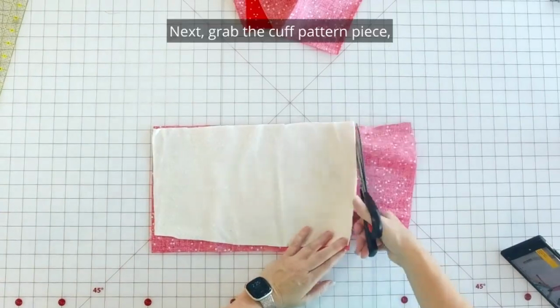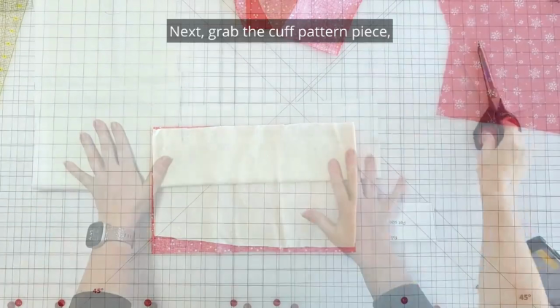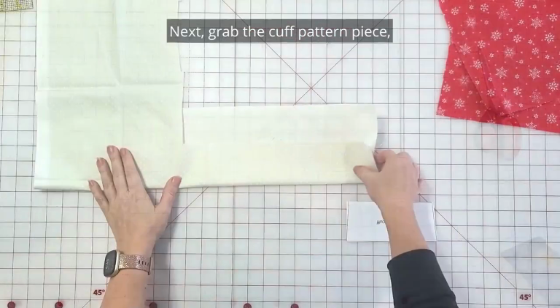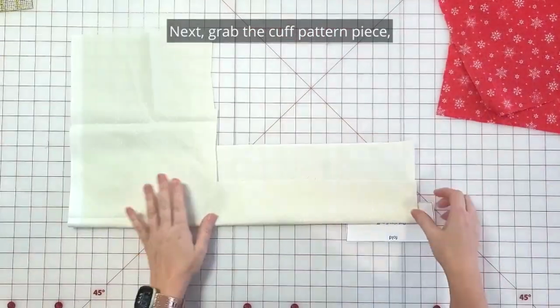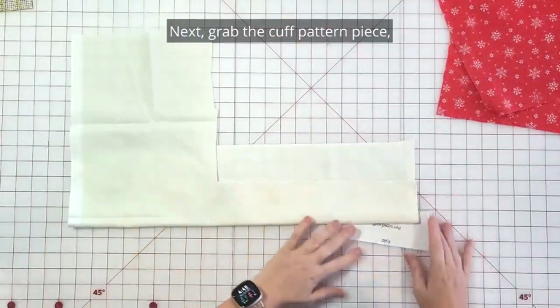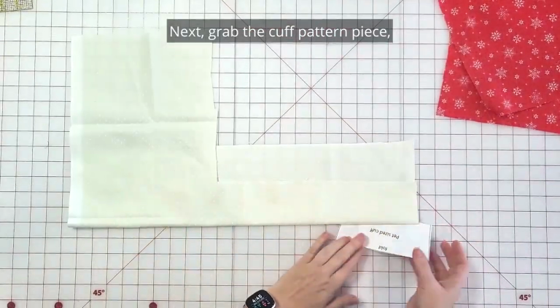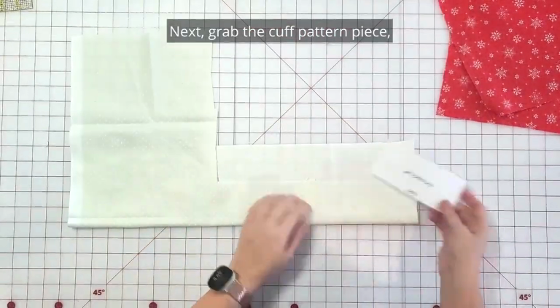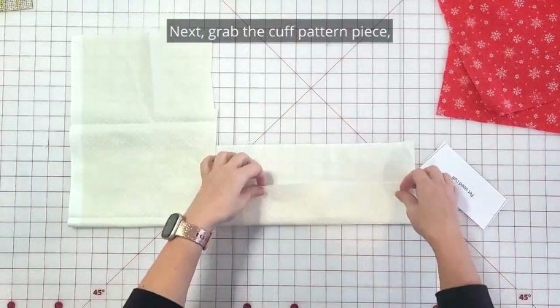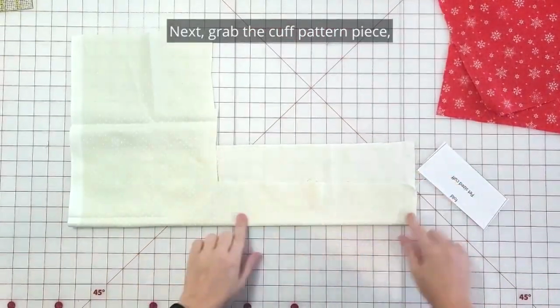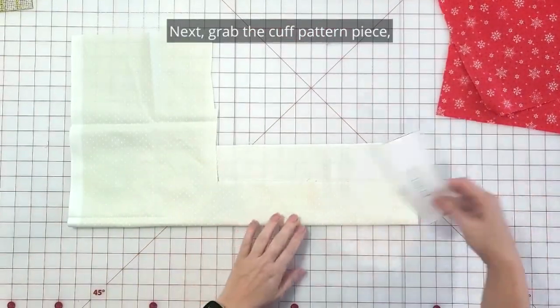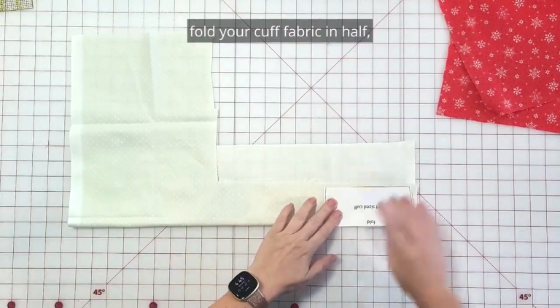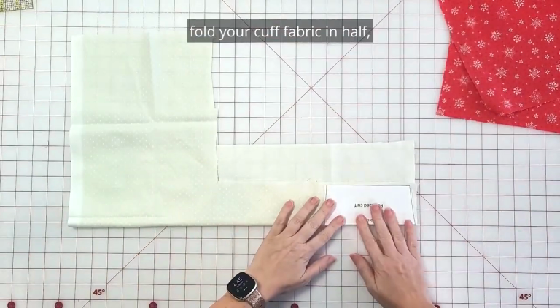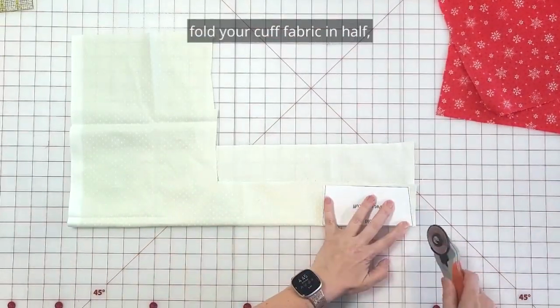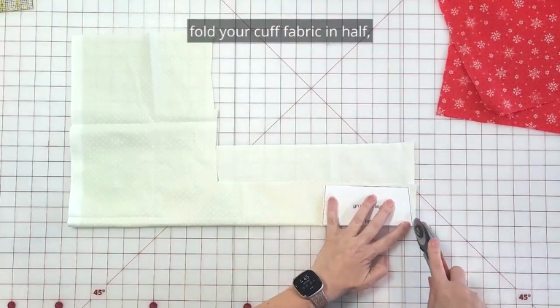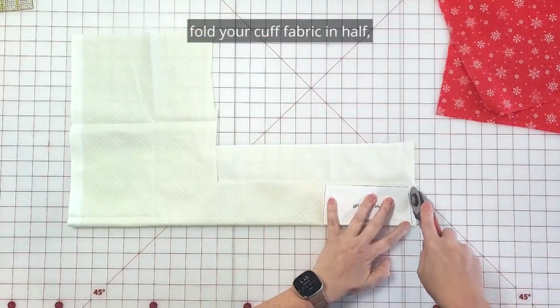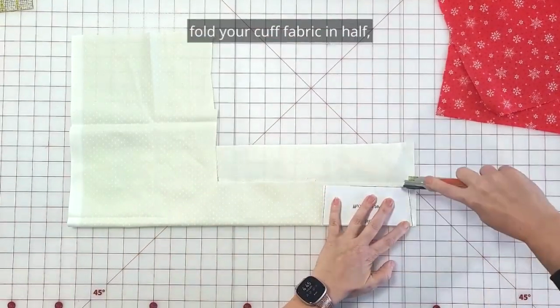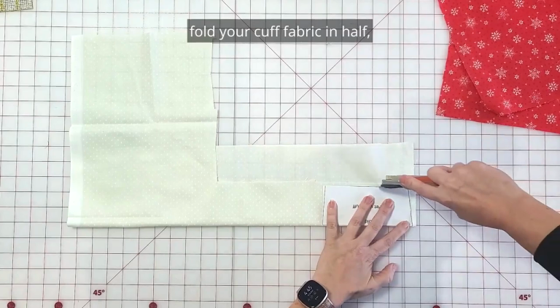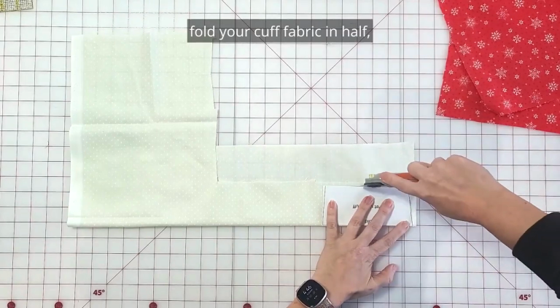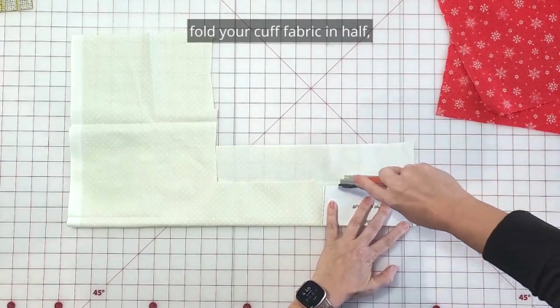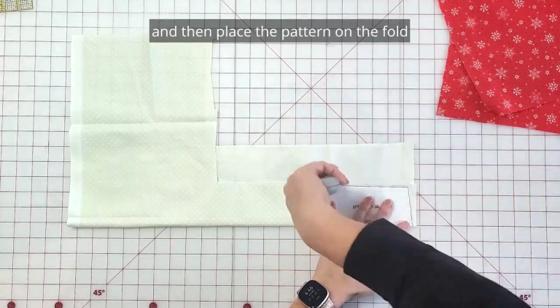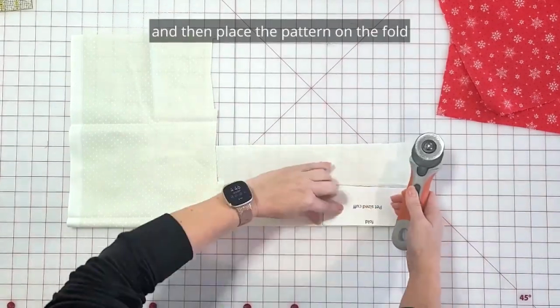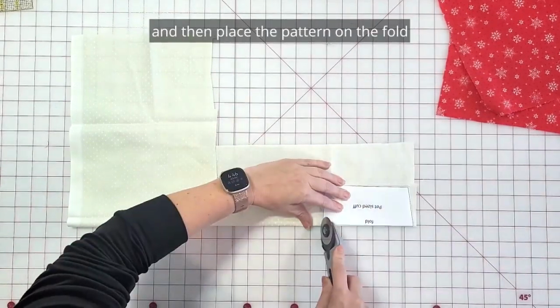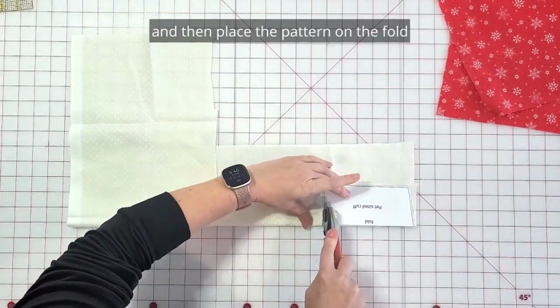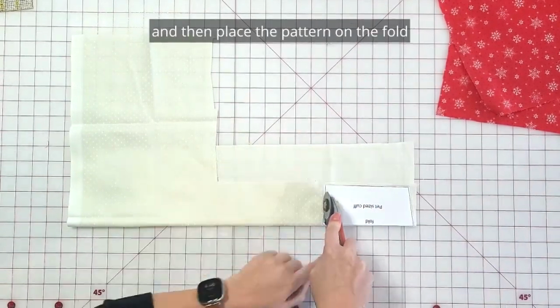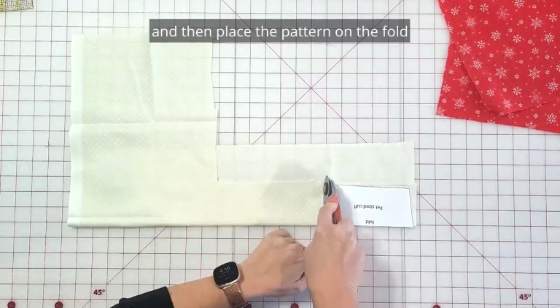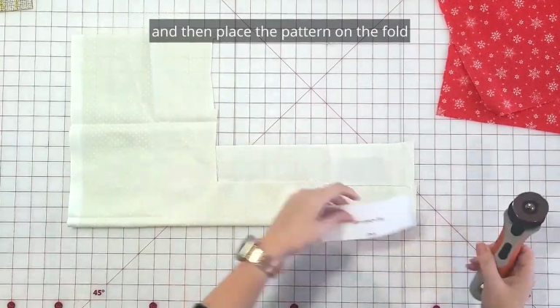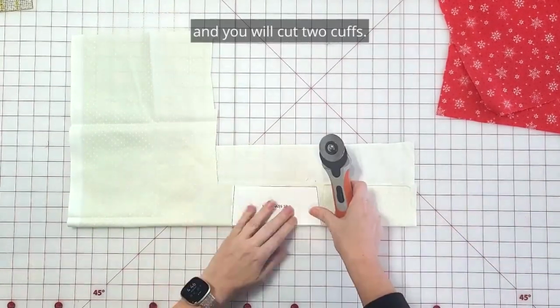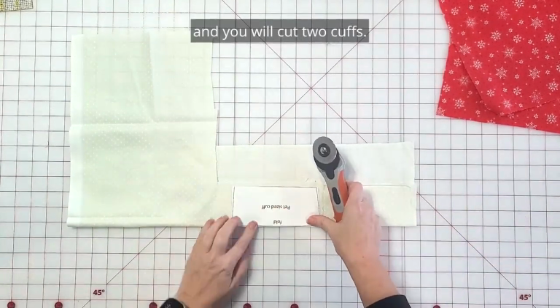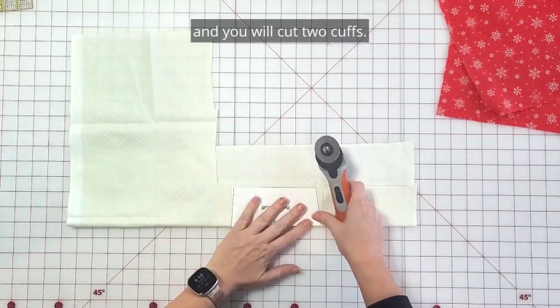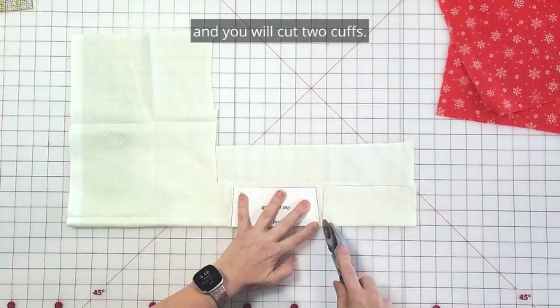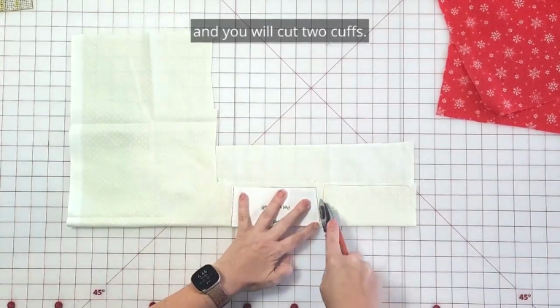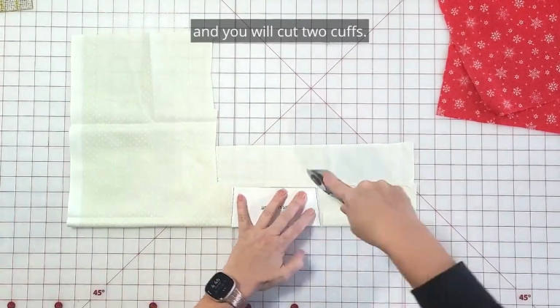Next, grab the cuff pattern piece, fold your cuff fabric in half, and then place the pattern on the fold and you will cut two cuffs.